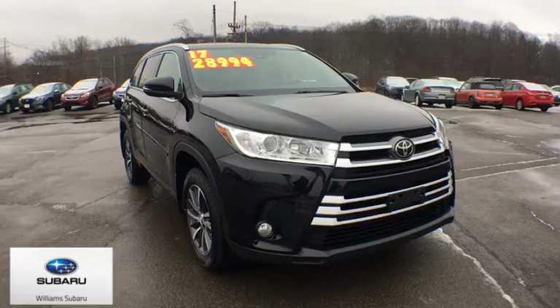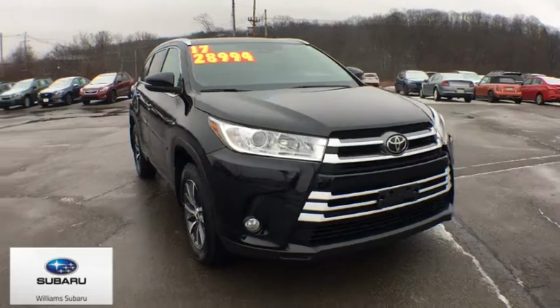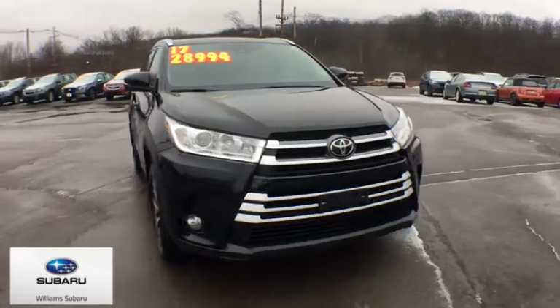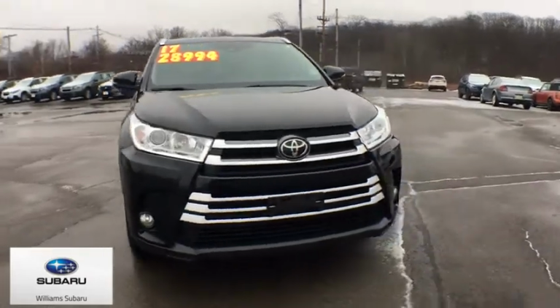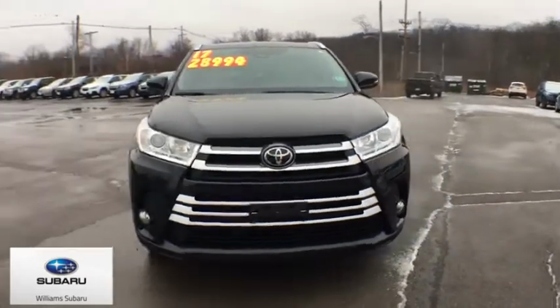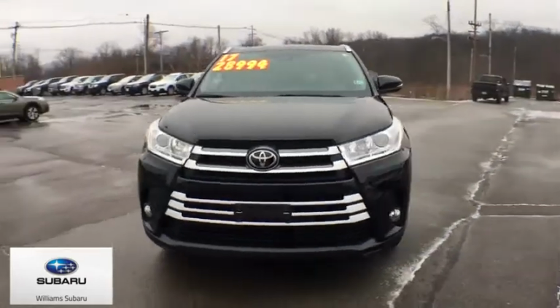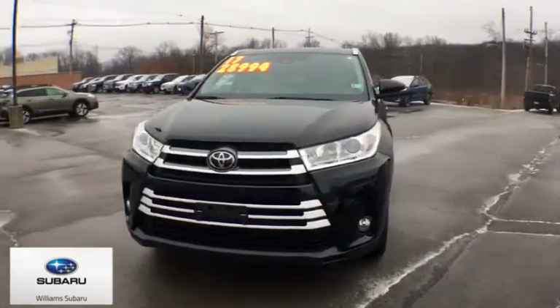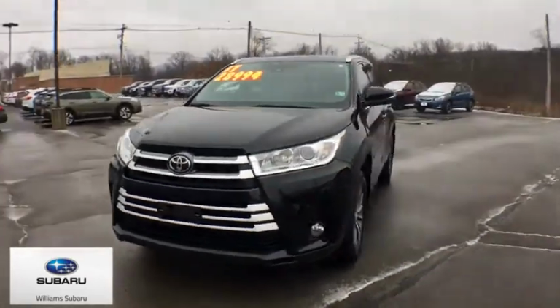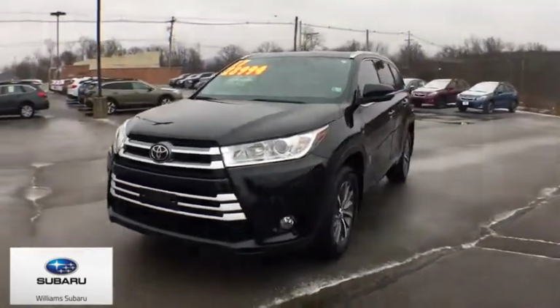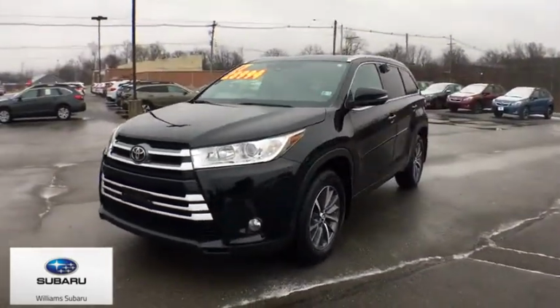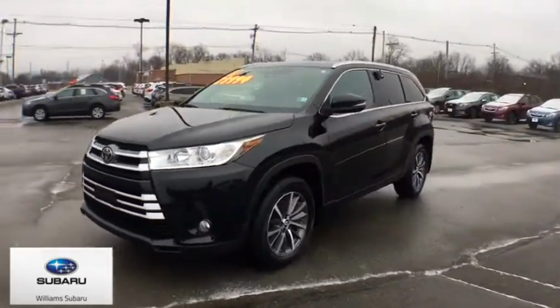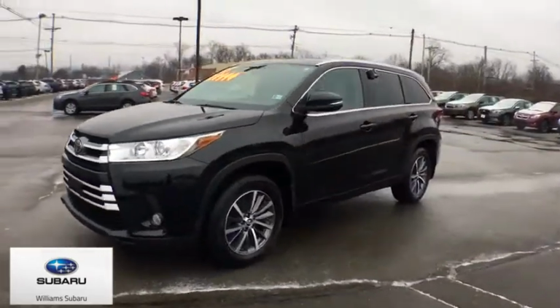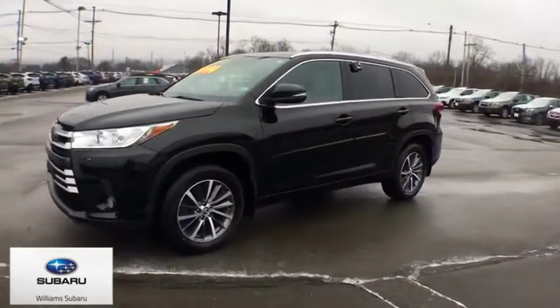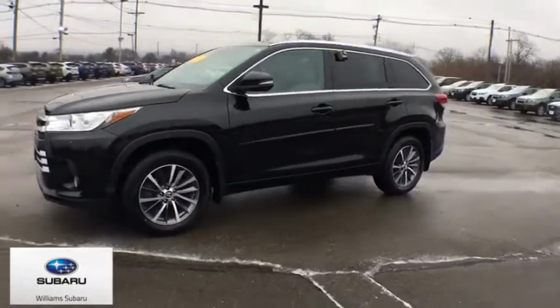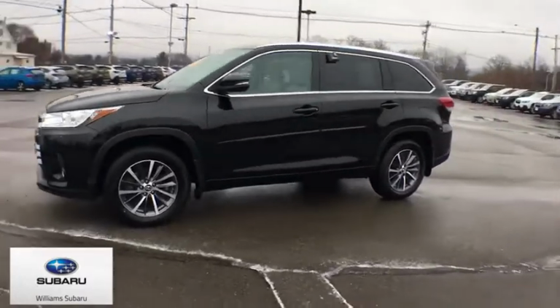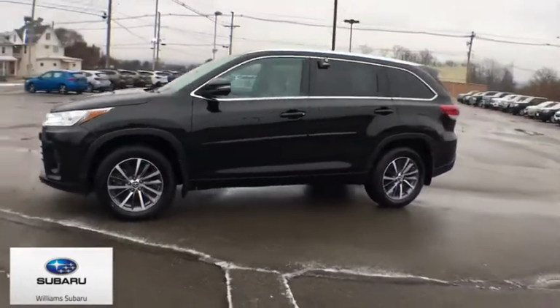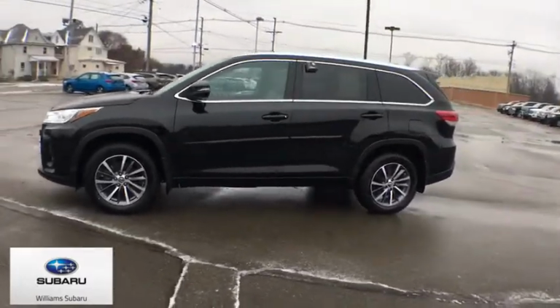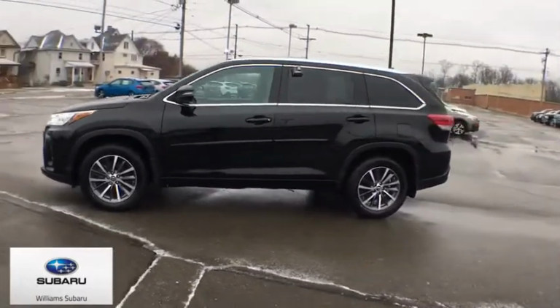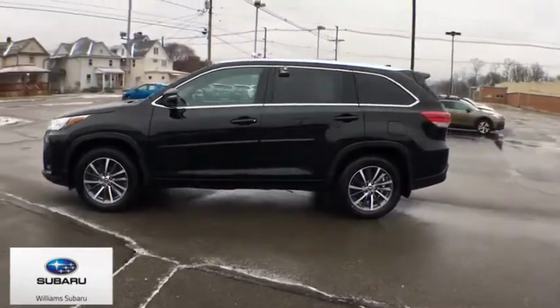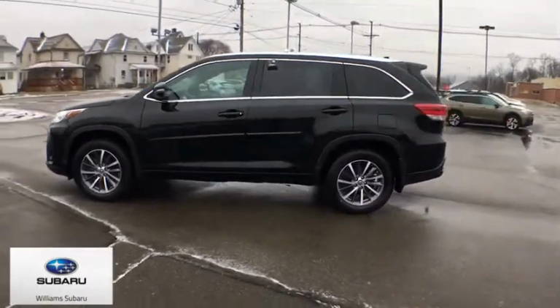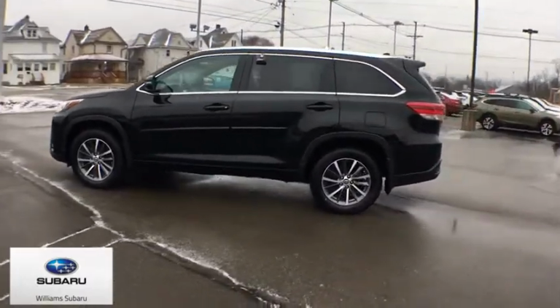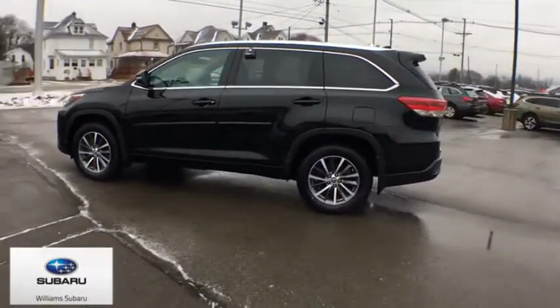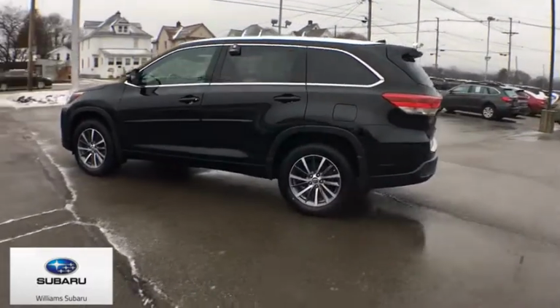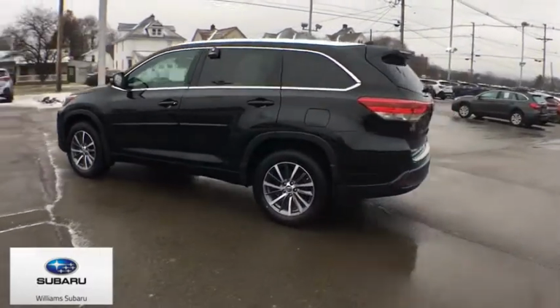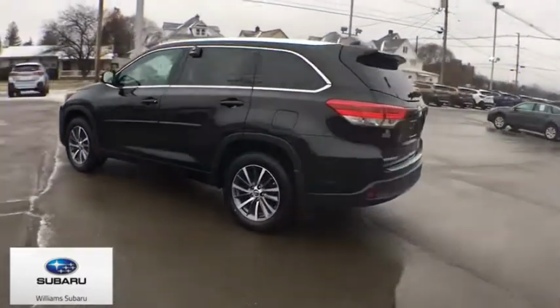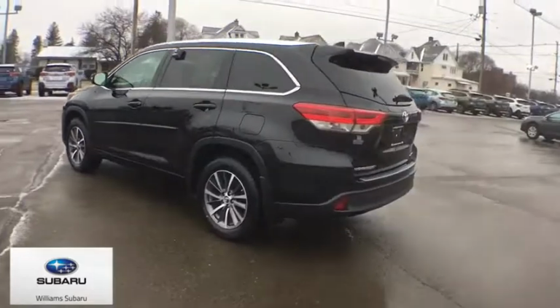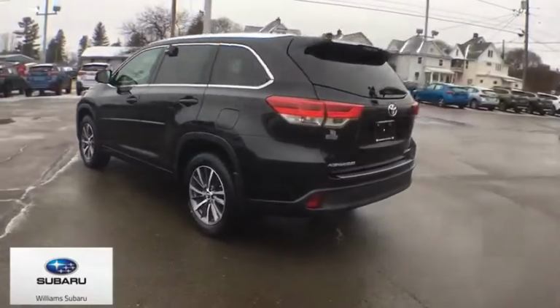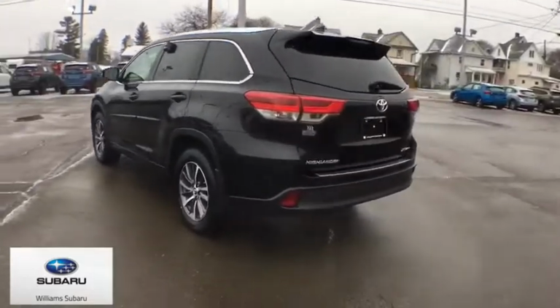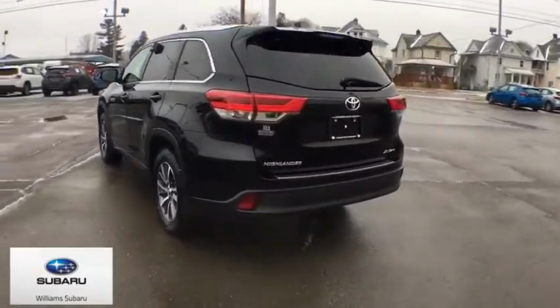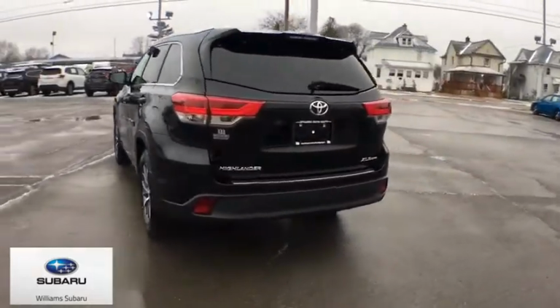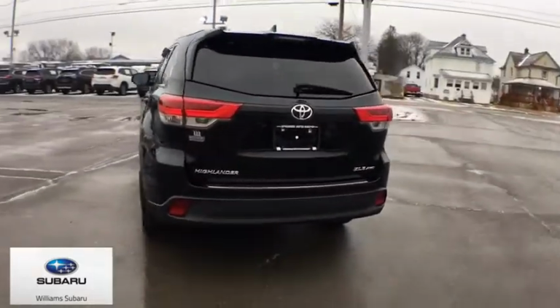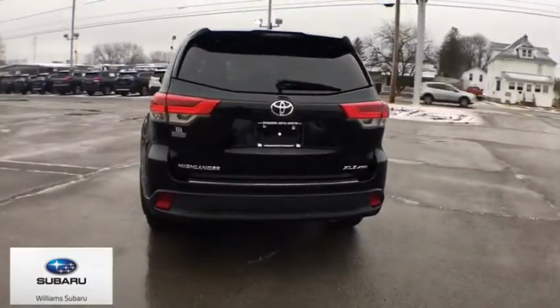Looking for the right vehicle? Check out the 2017 Toyota Highlander. The Highlander is the SUV that's thought of everything. The Highlander offers seating for up to seven and features Toyota's innovative center stow design.